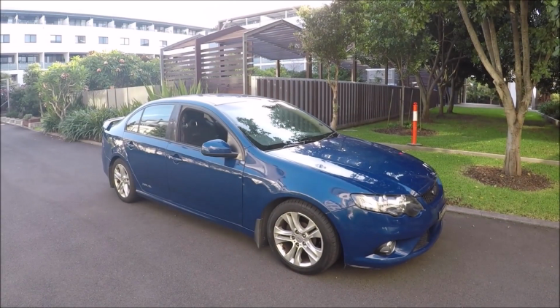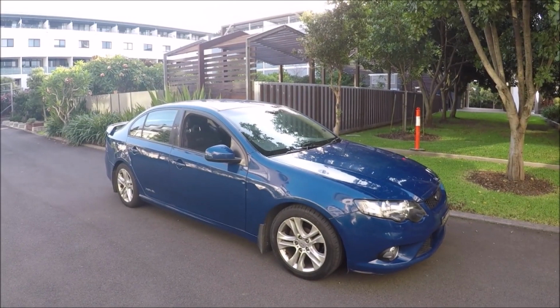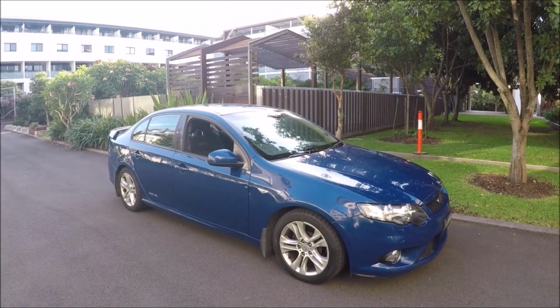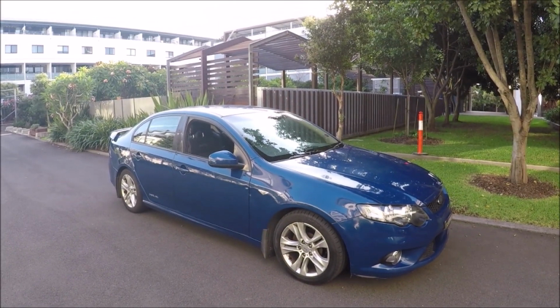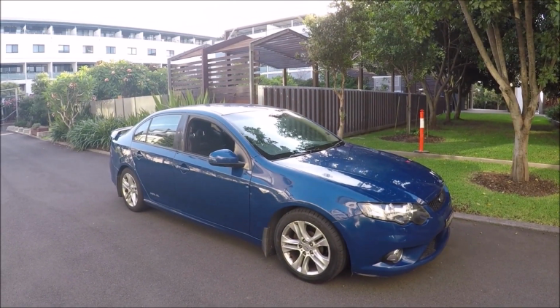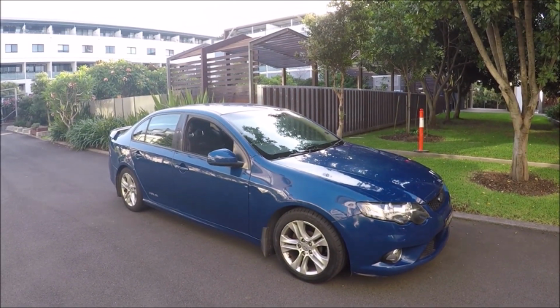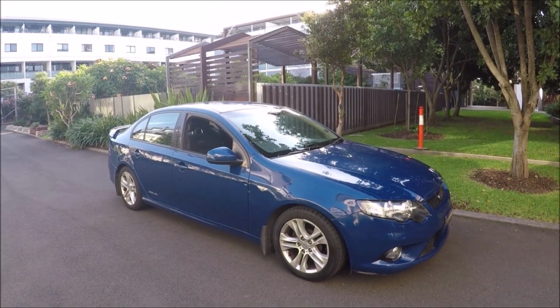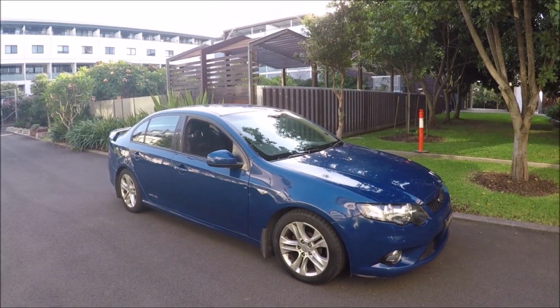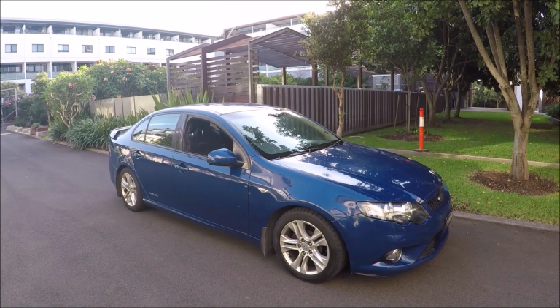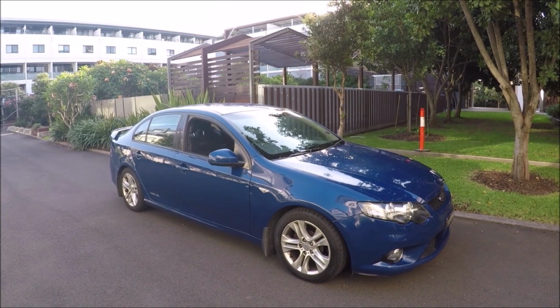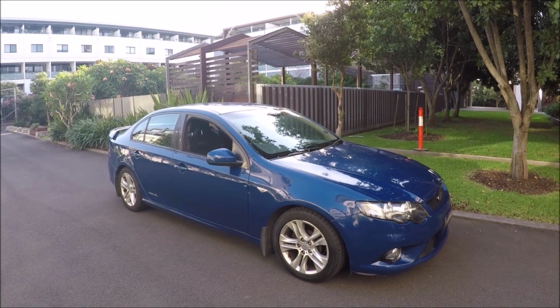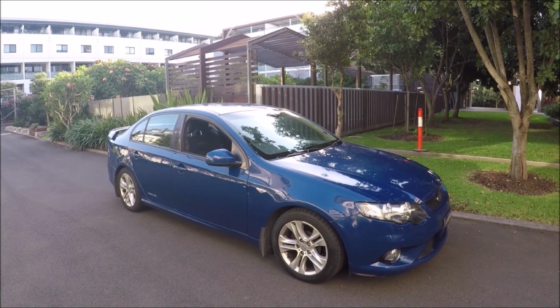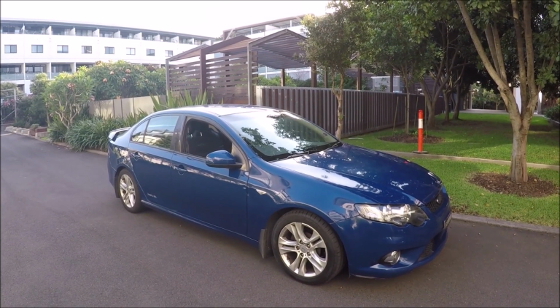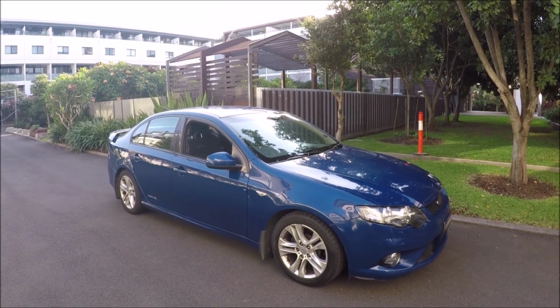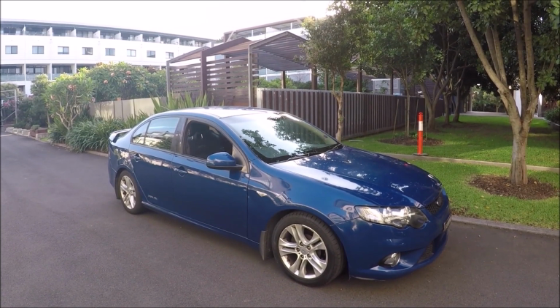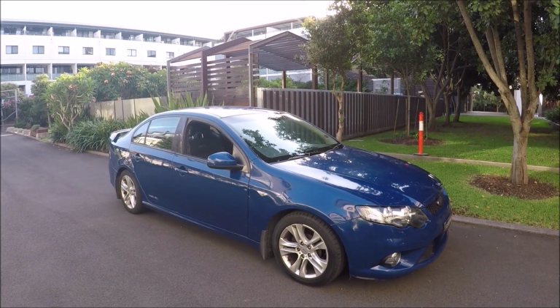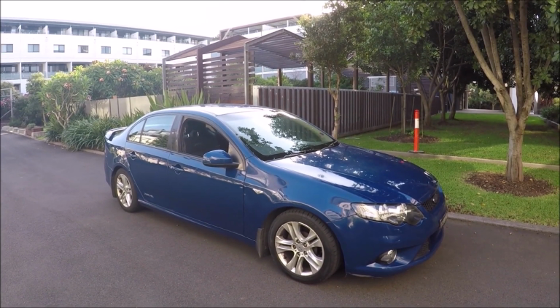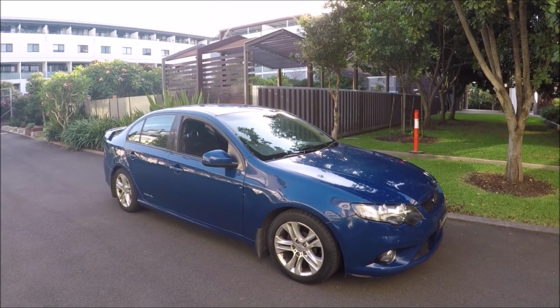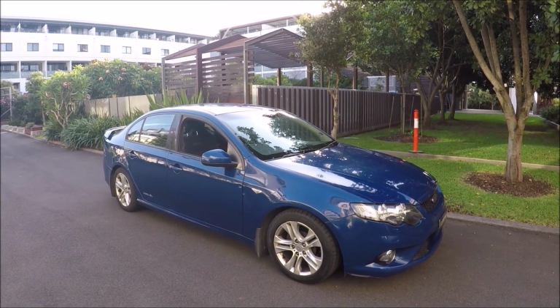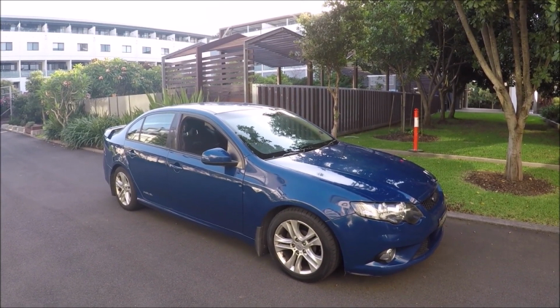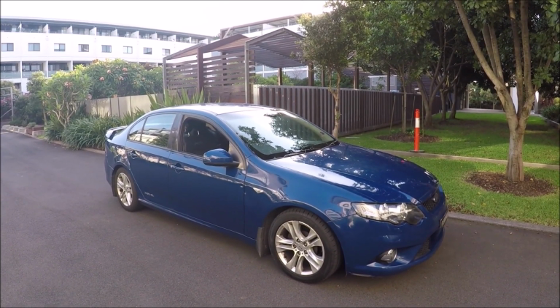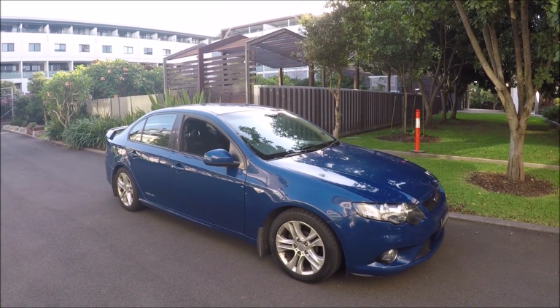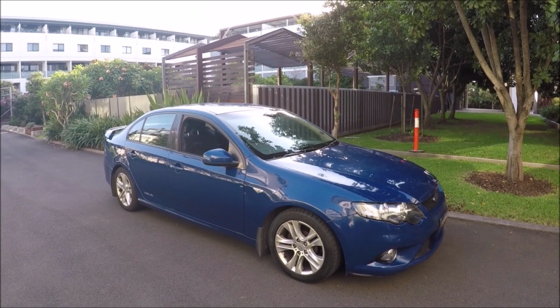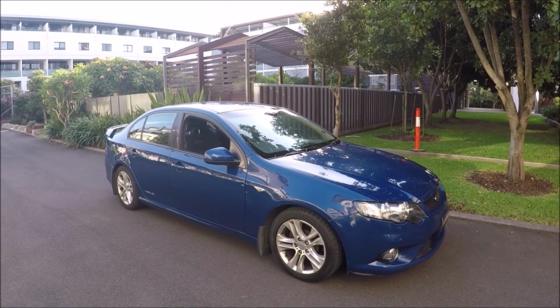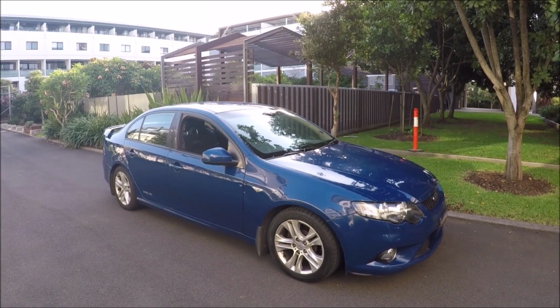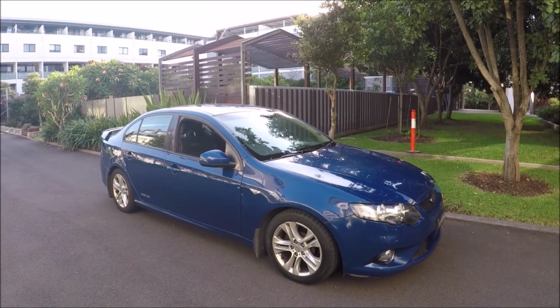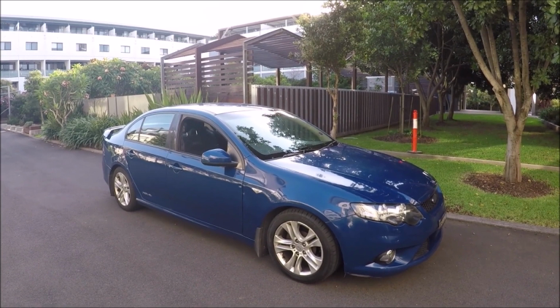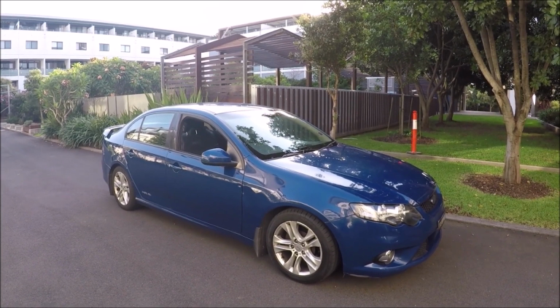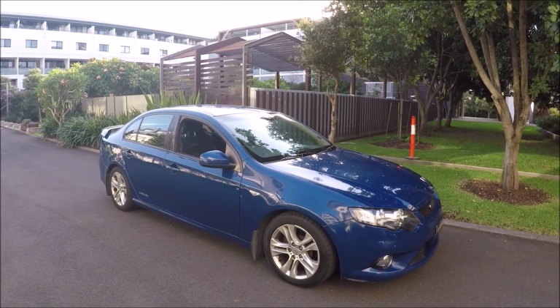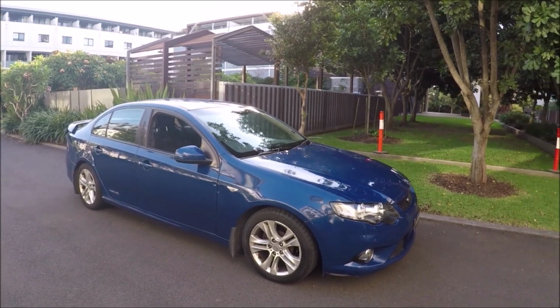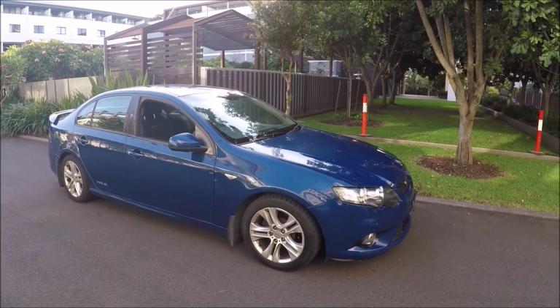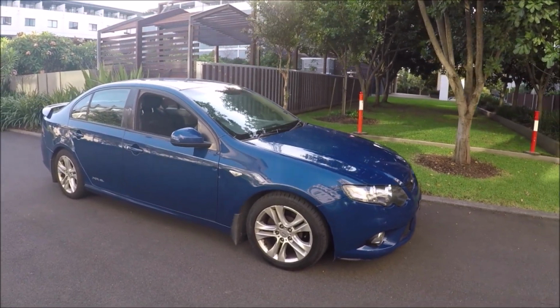Hello guys, welcome to another Ross Prairie Productions video. Very quick video for you today — I'm going to show you the OBD2 port and fuse box locations on a 2009 Ford Falcon. This is an XR6 model.